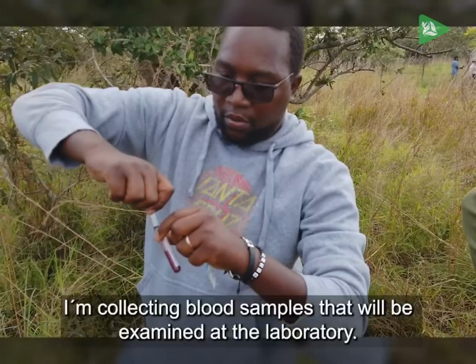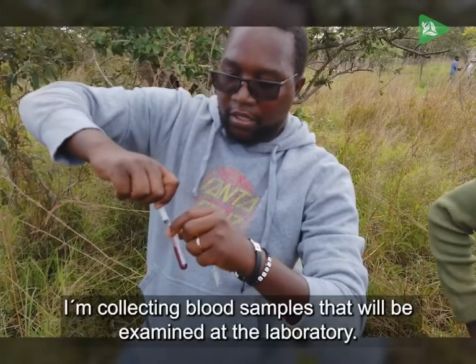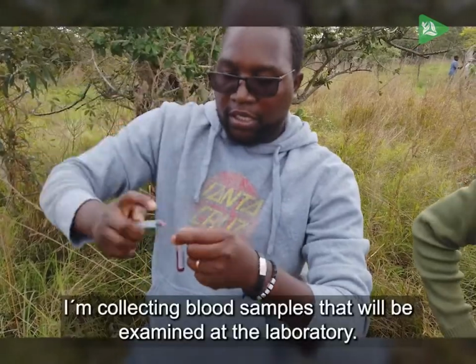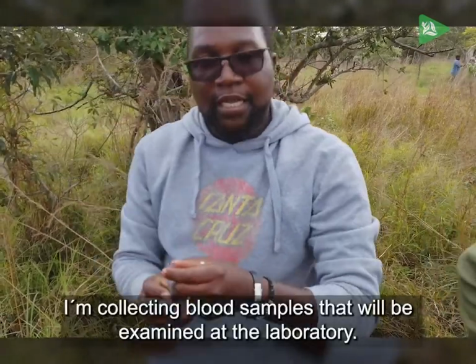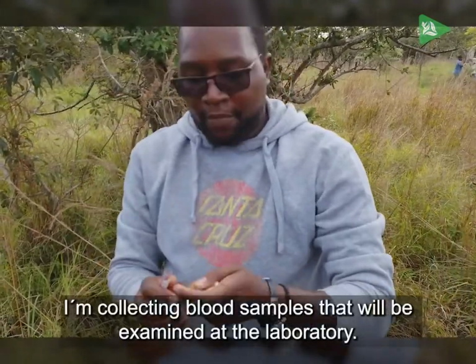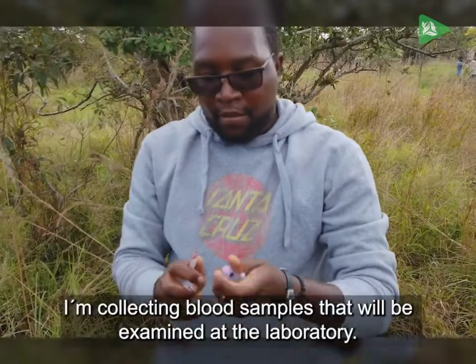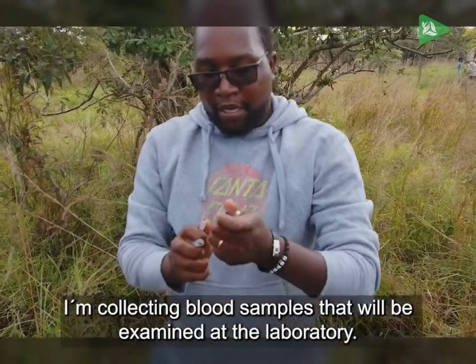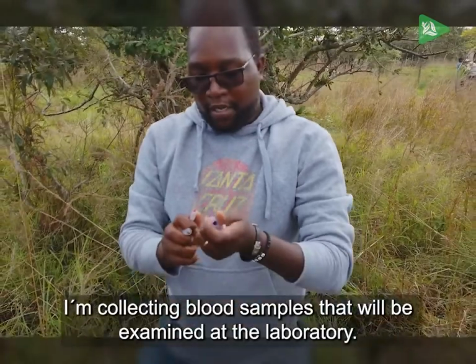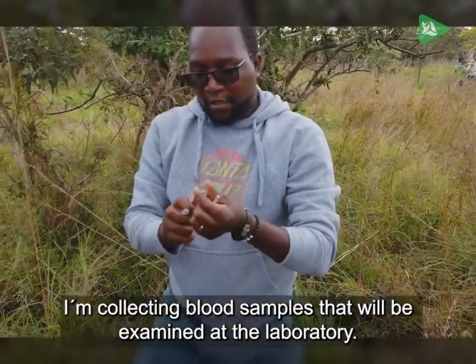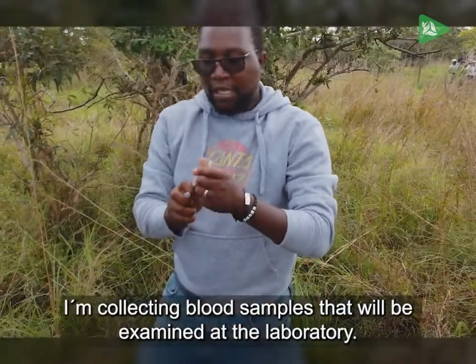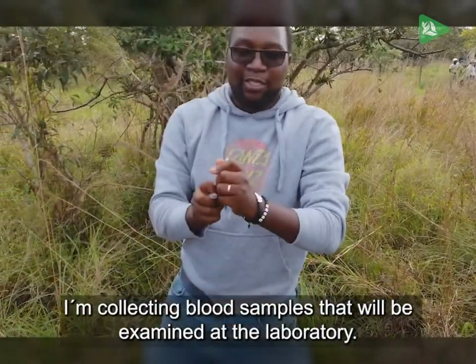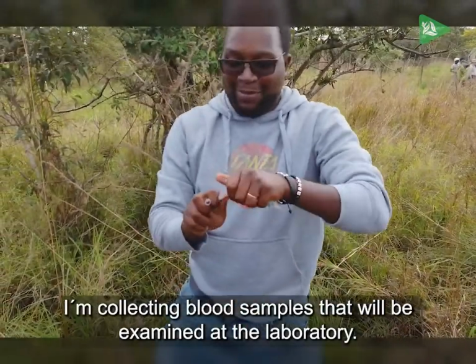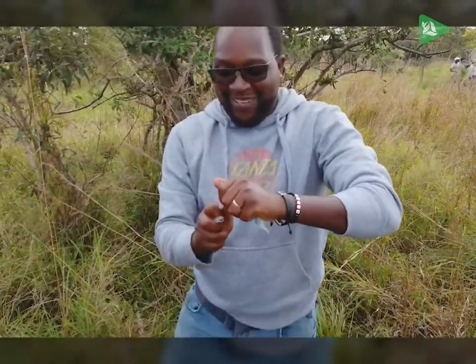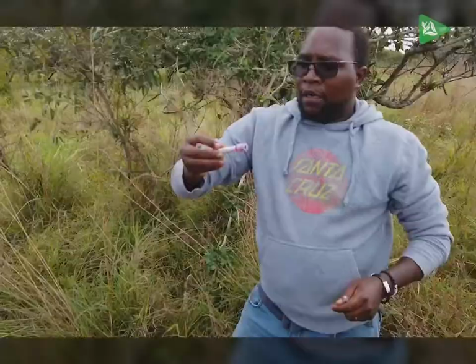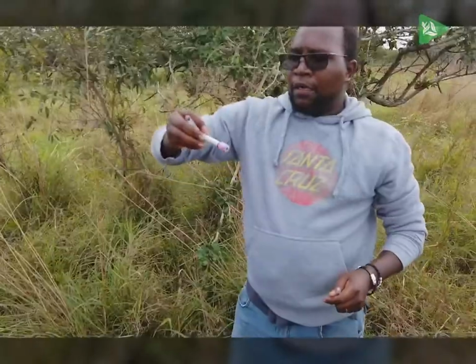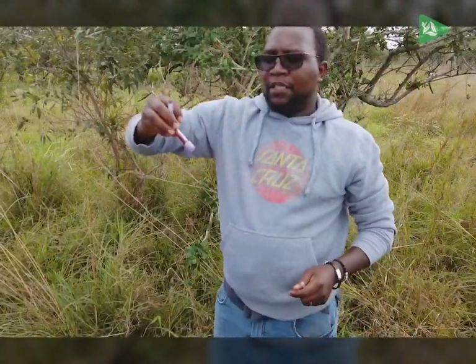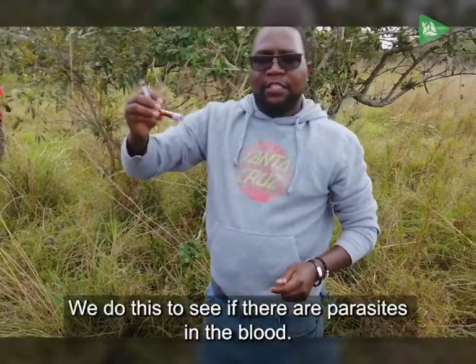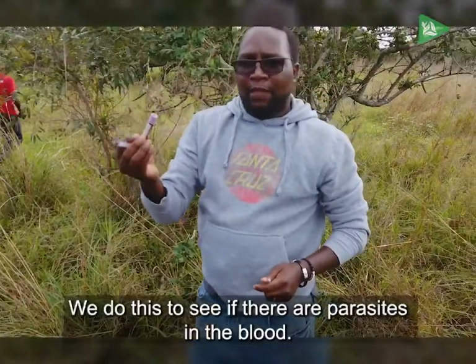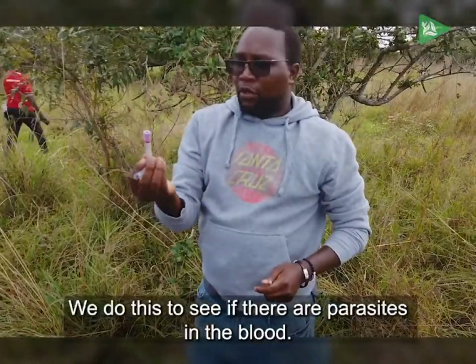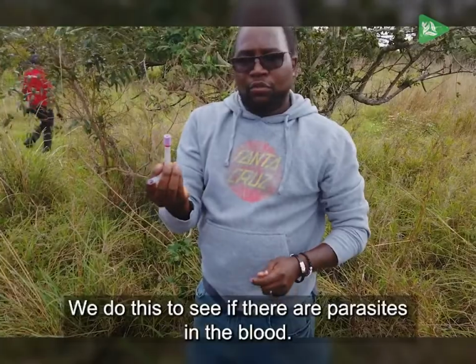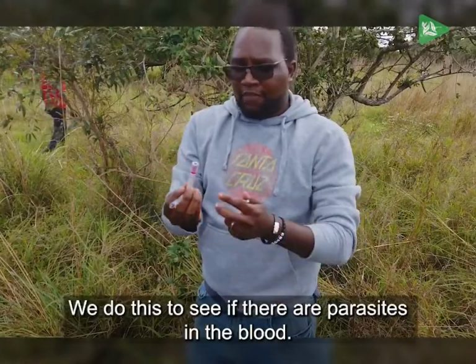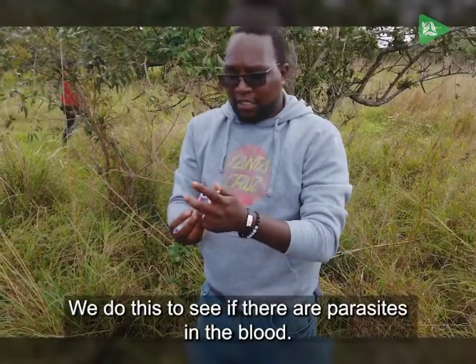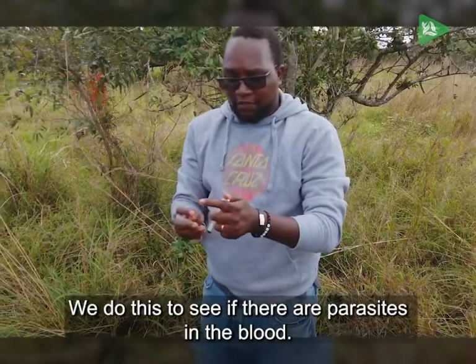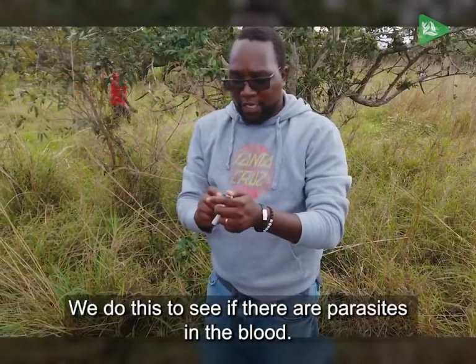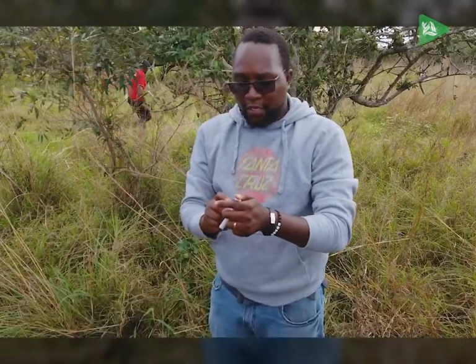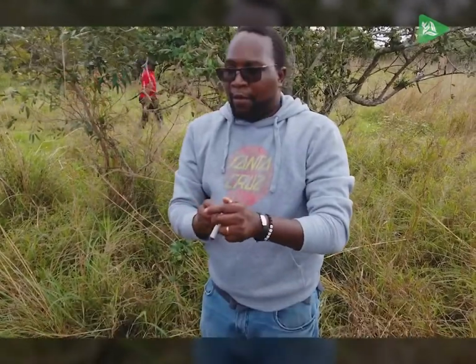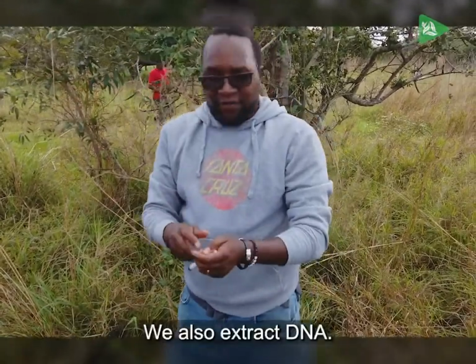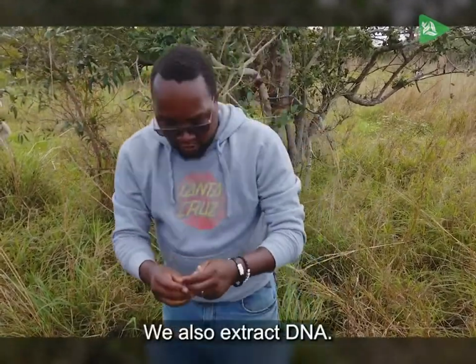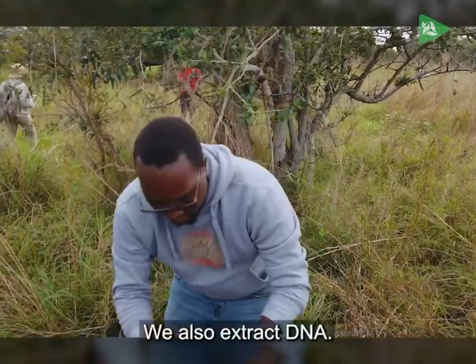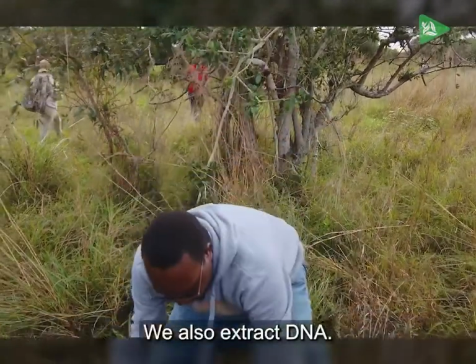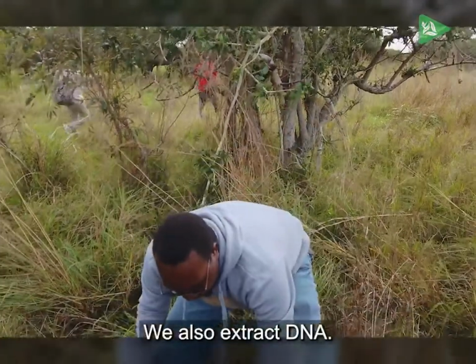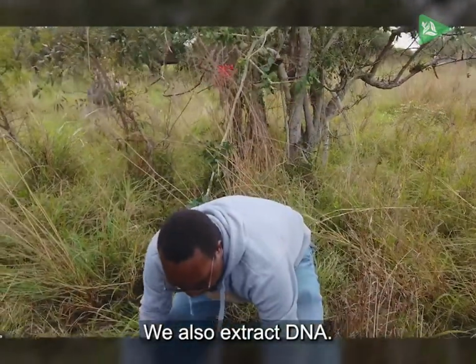We have to collect blood samples to be examined. We can do parasitological tests to see if there are parasites at the level of blood. We can also get the DNA from the animals.